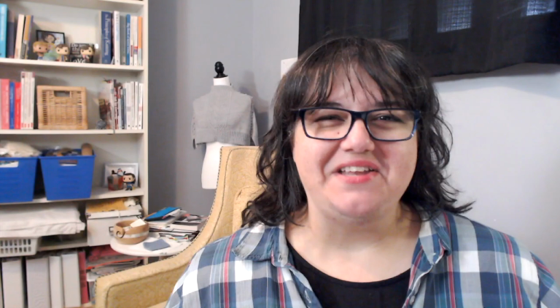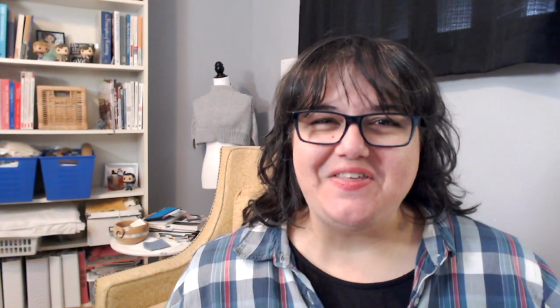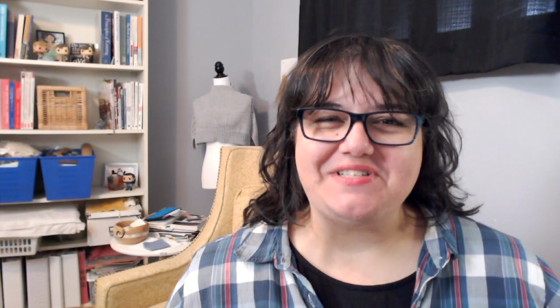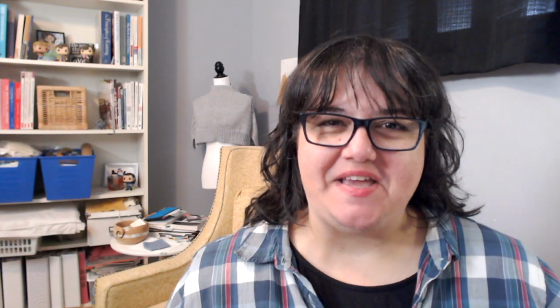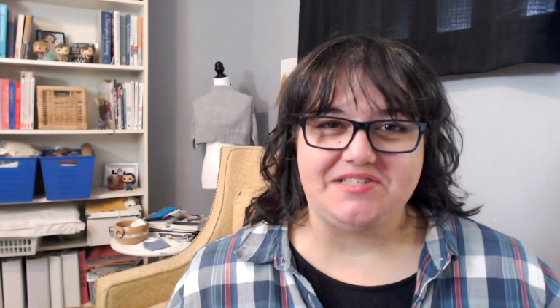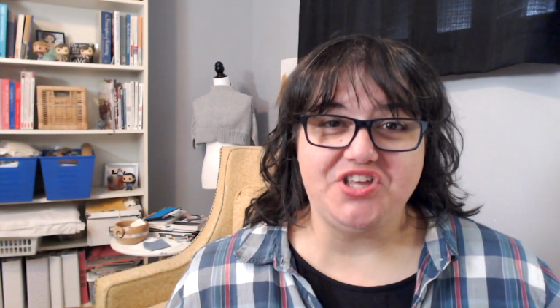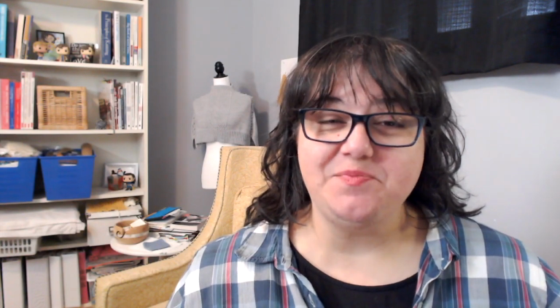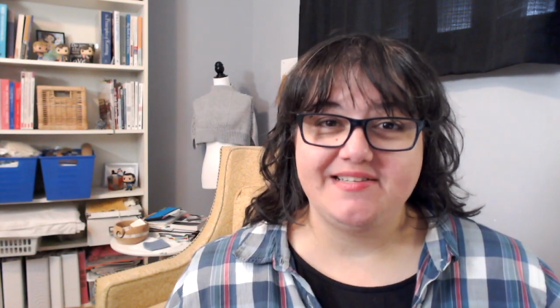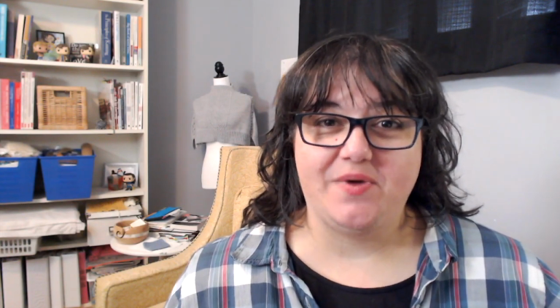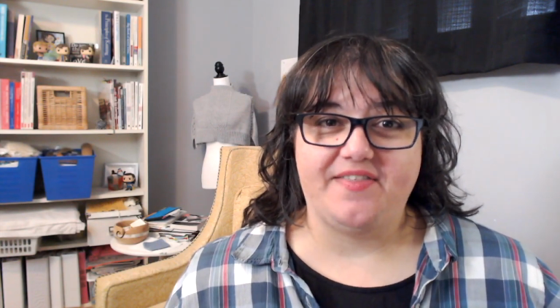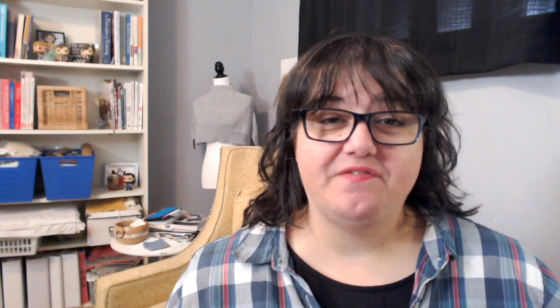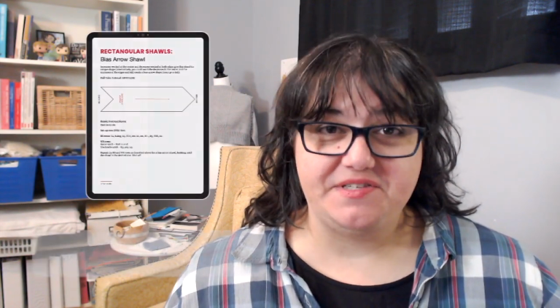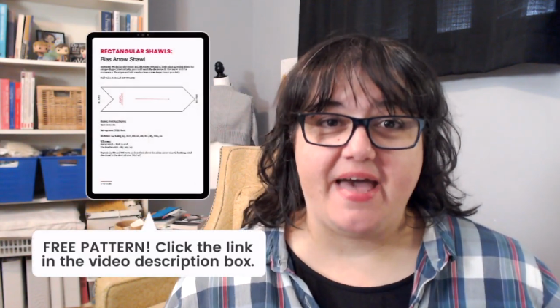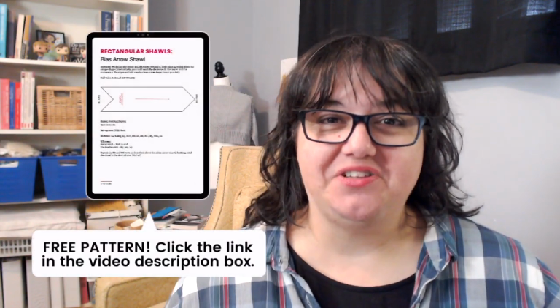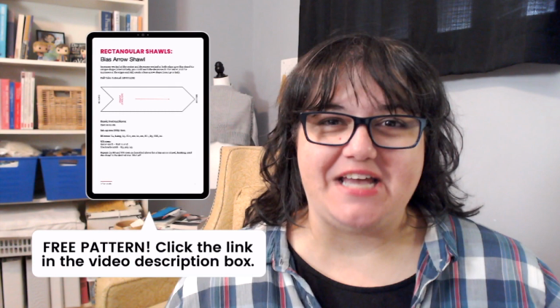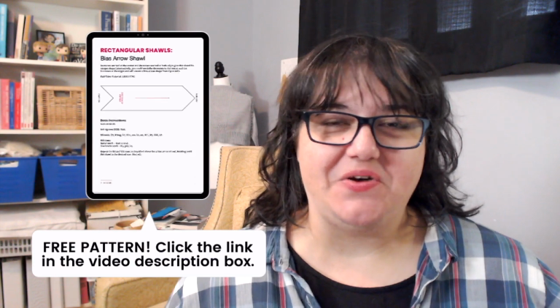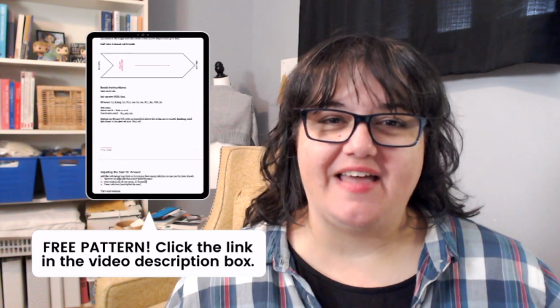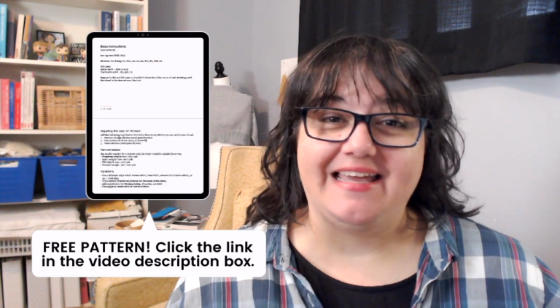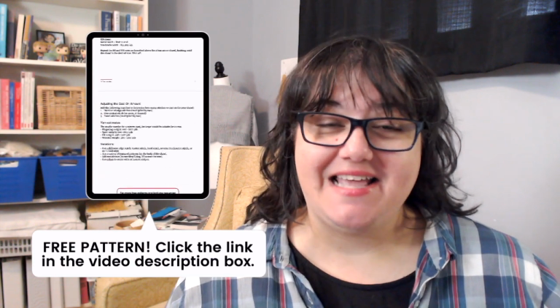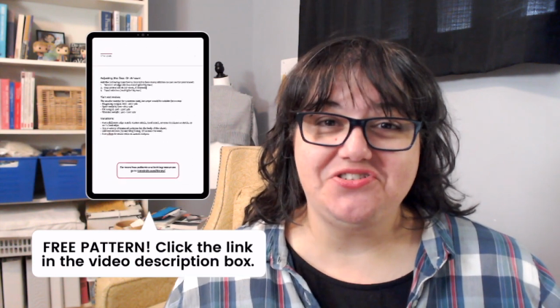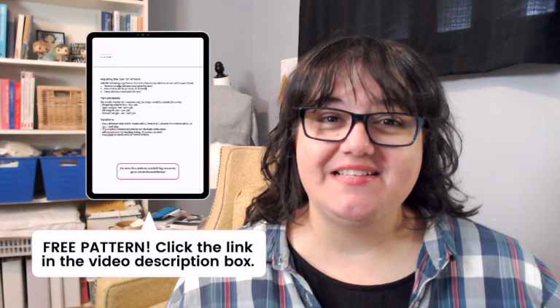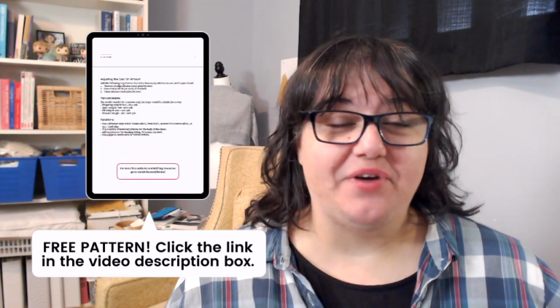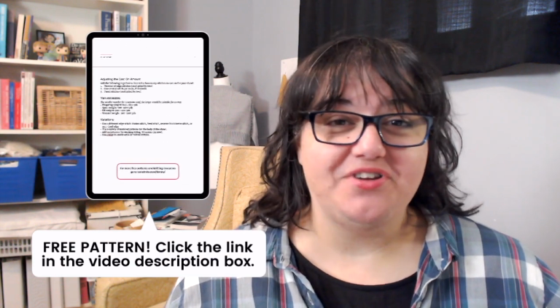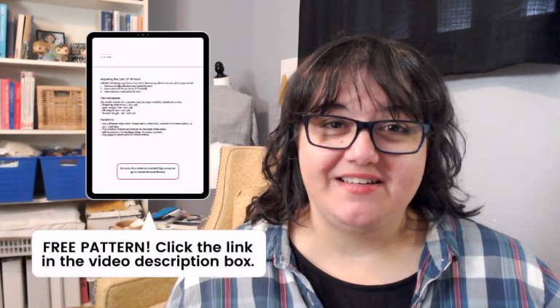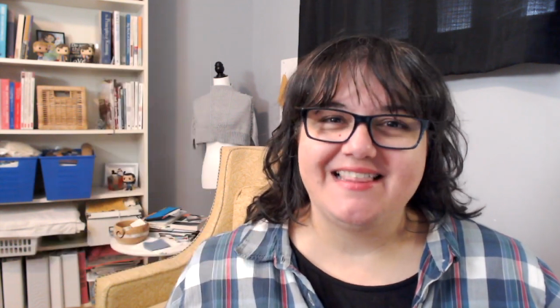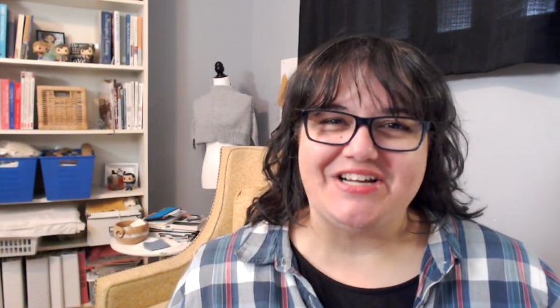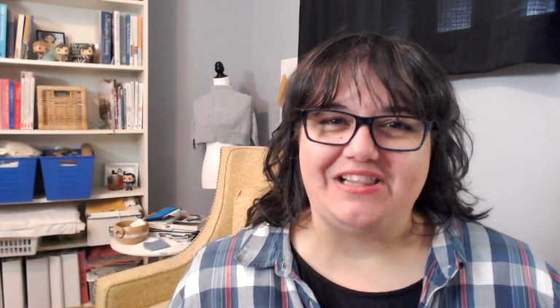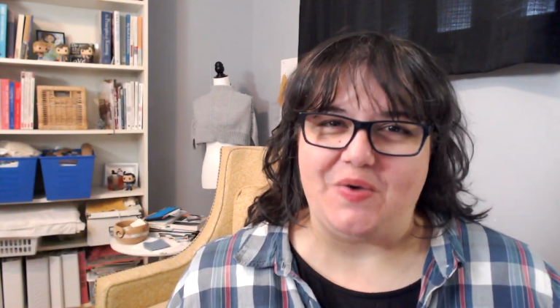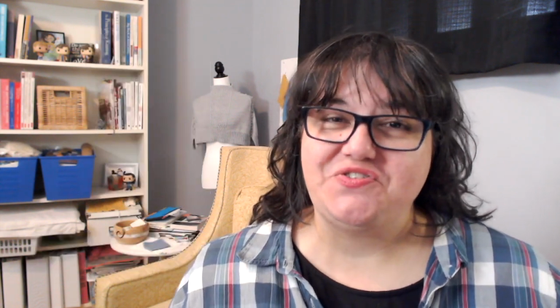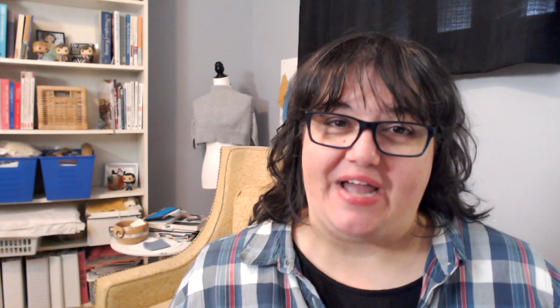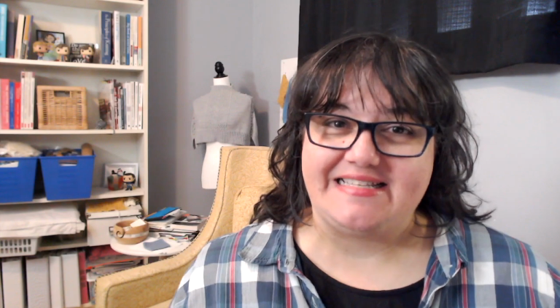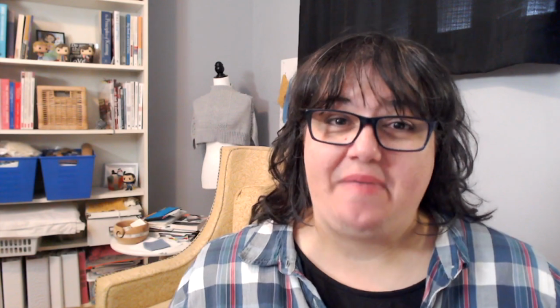Now that you understand the basic instruction, let's practice knitting one together. You'll find this free pattern linked down below. Click that link, save it to your device, grab your yarn and needles, and let's start knitting a little swatch so you can practice this method.